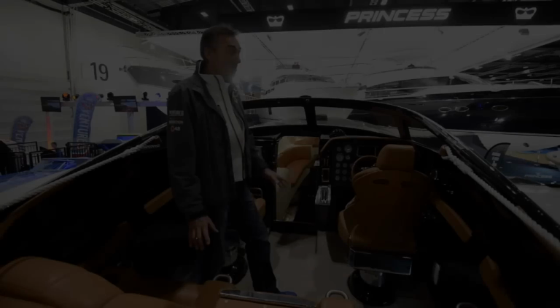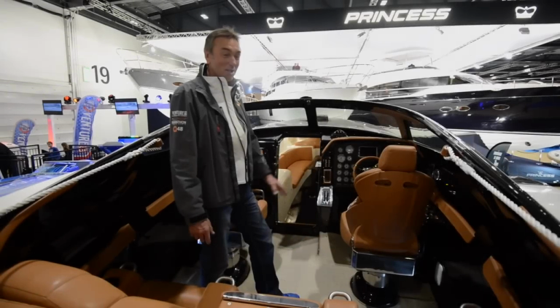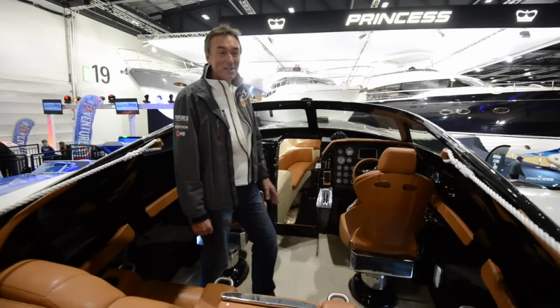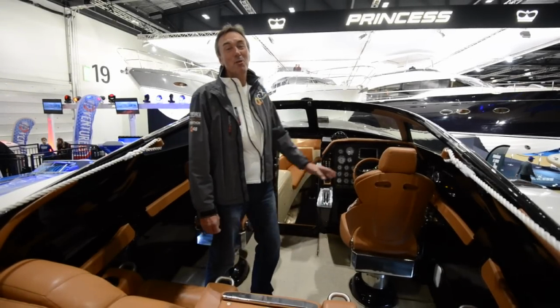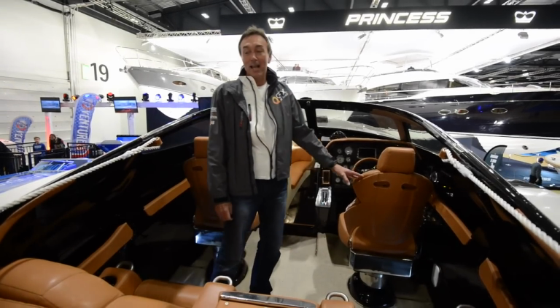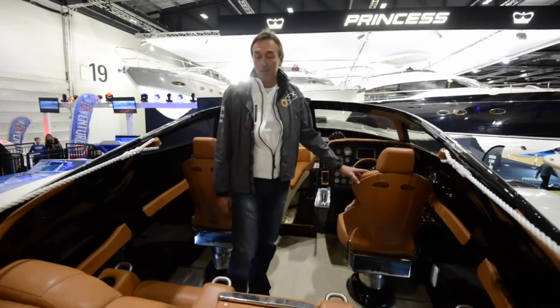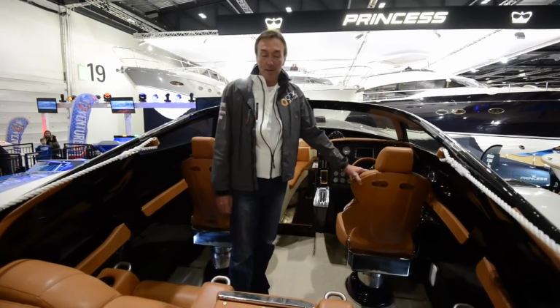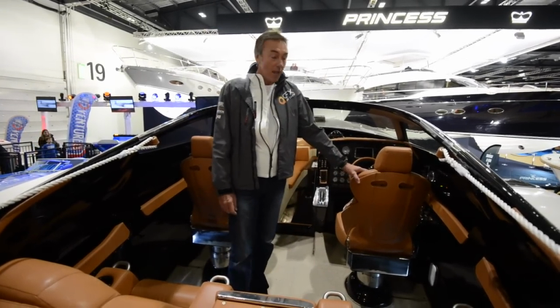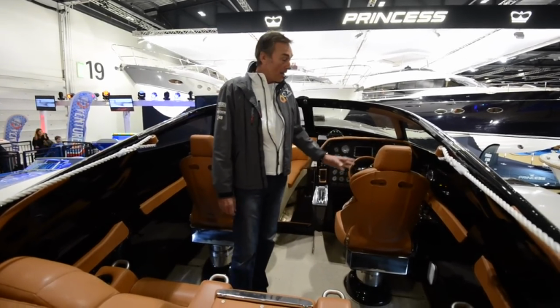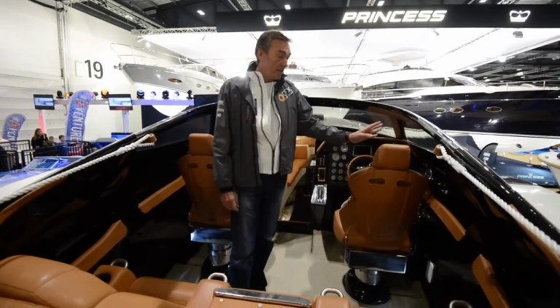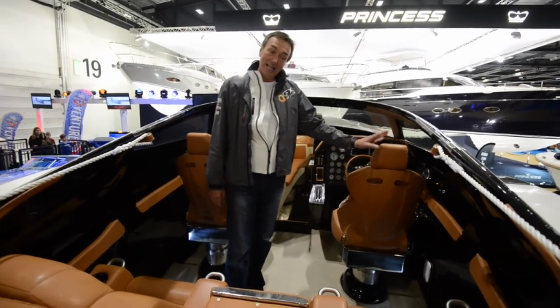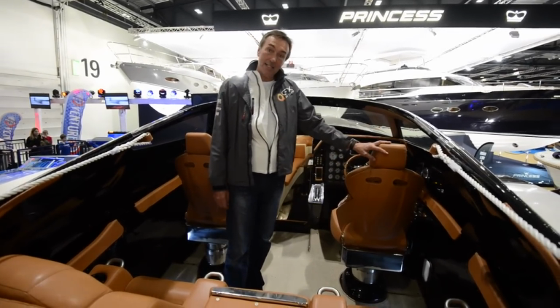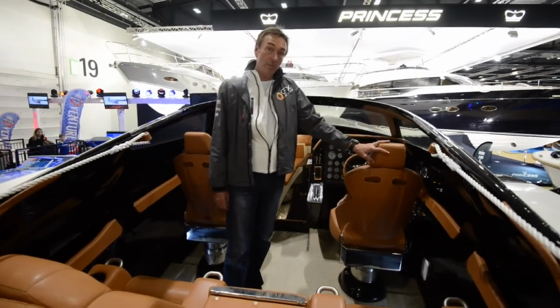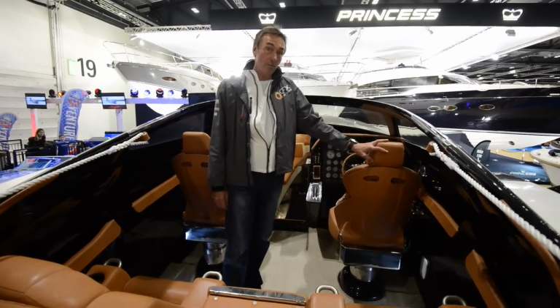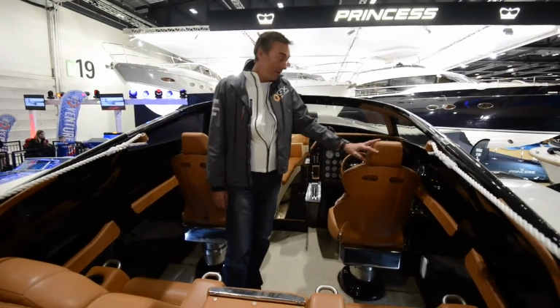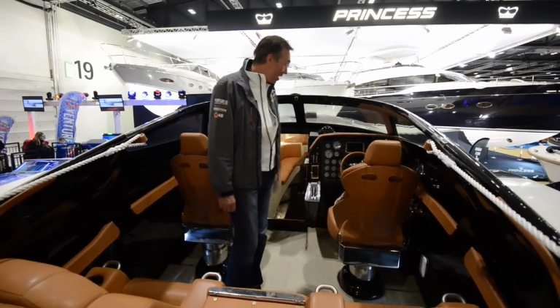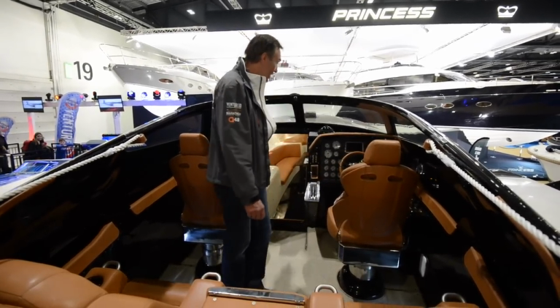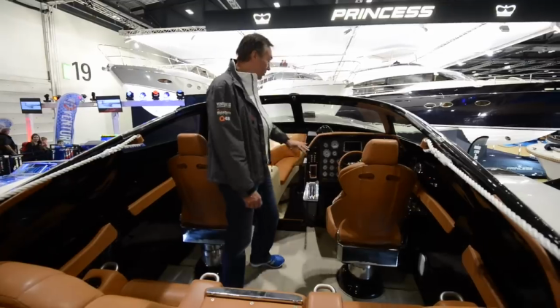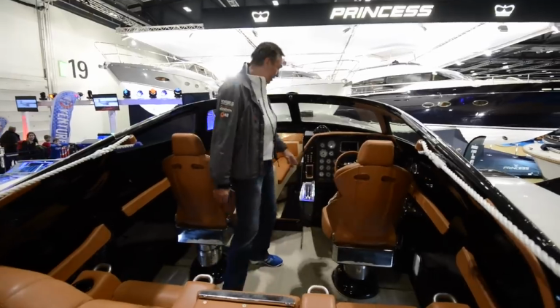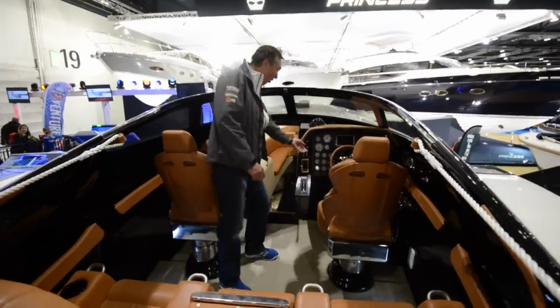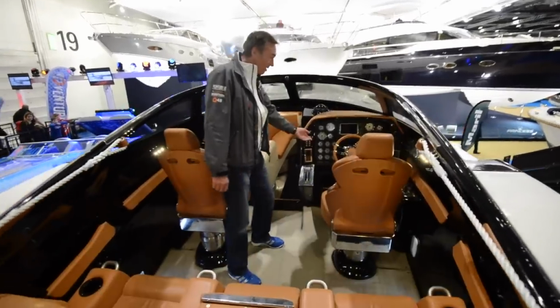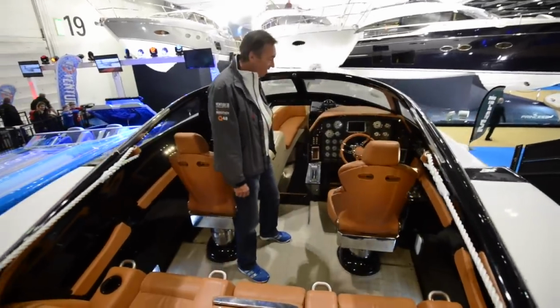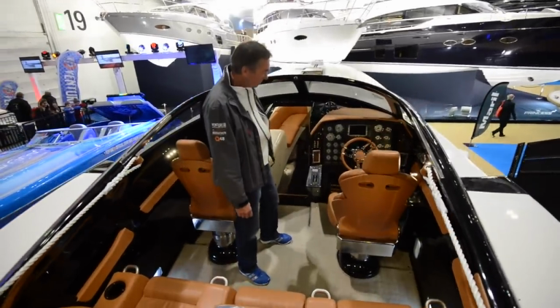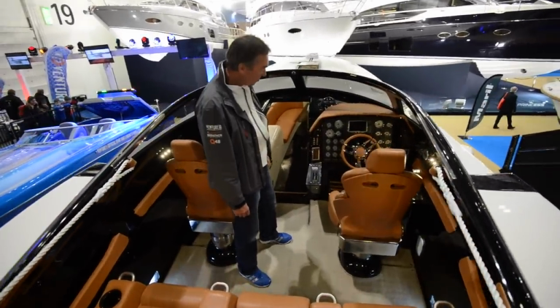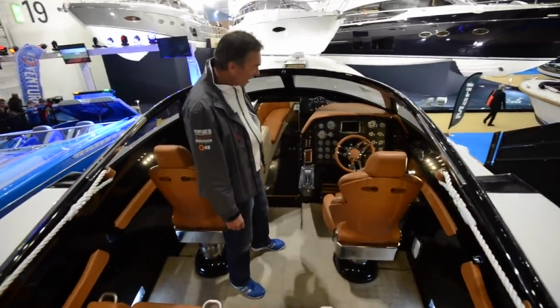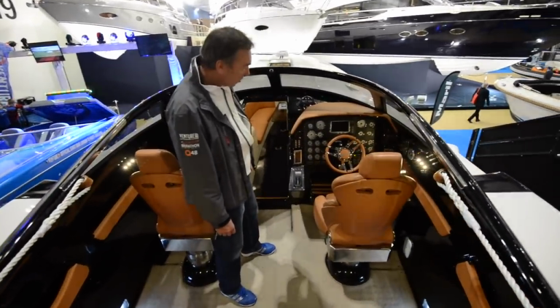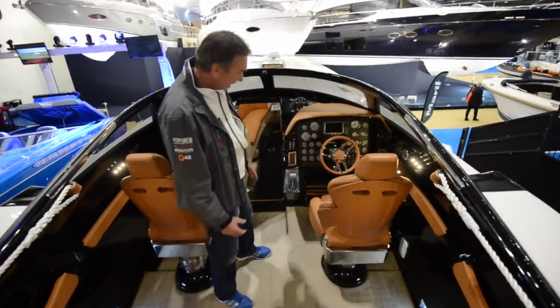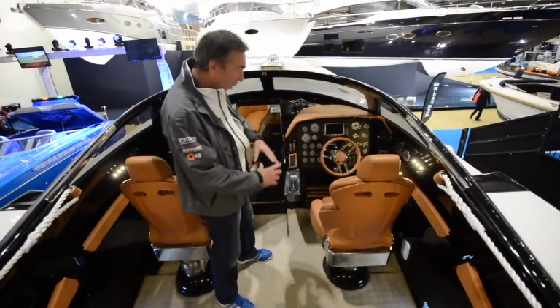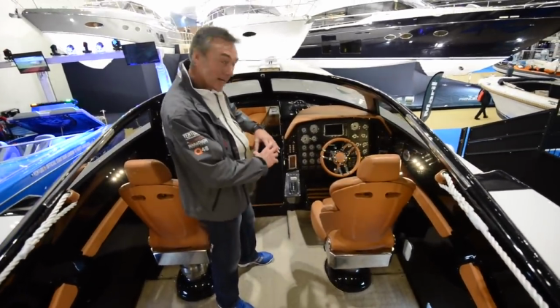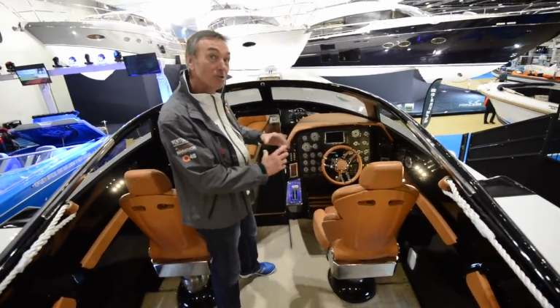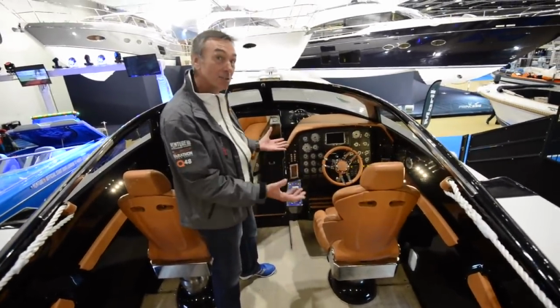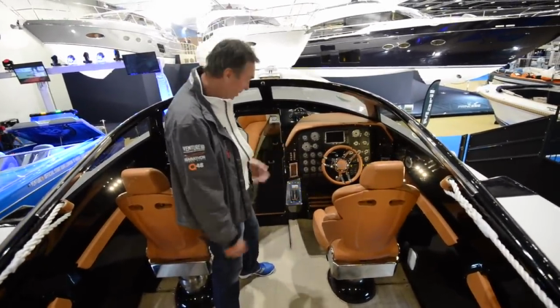This is the cockpit of the Q48 Marathon Powerboats. The leatherwork you see here is from the same trimmer as Ferrari. The dashboard, as you can see, is quite almost like a luxury sports car.